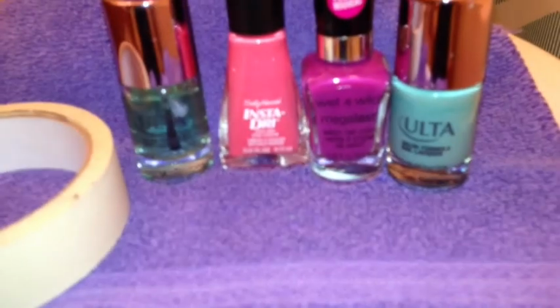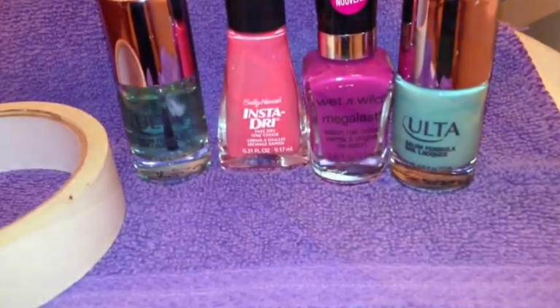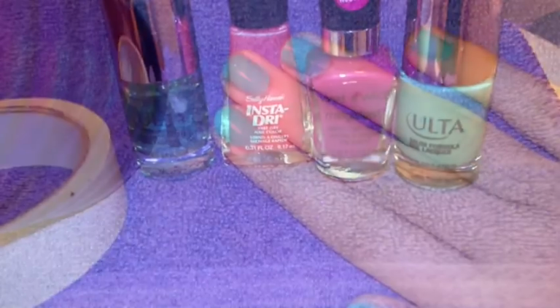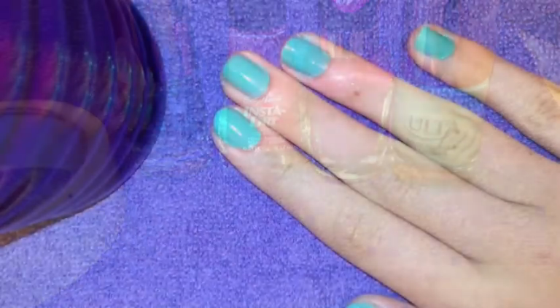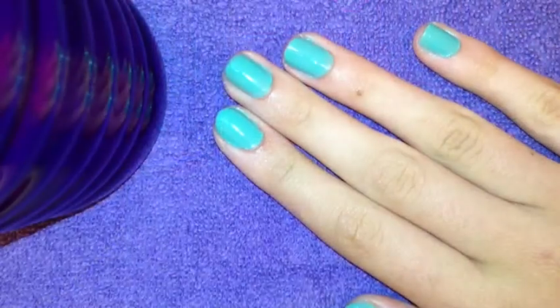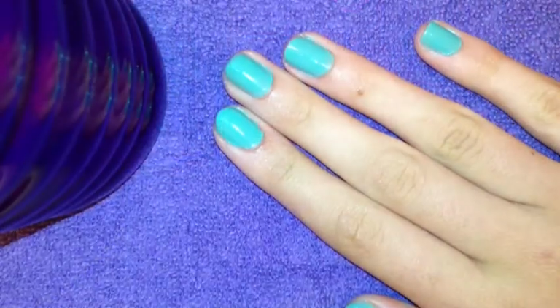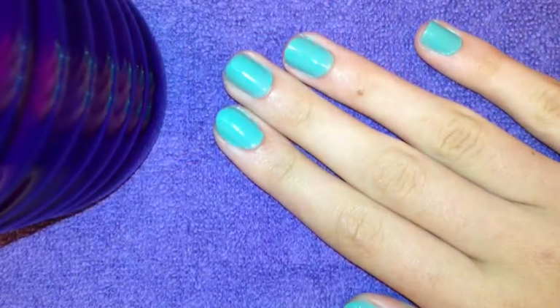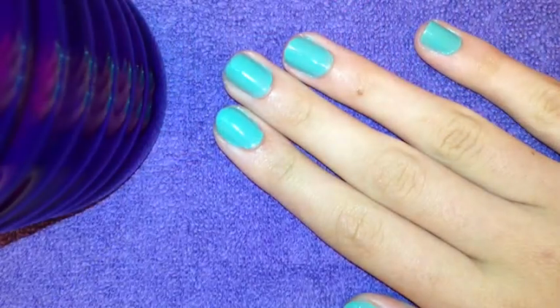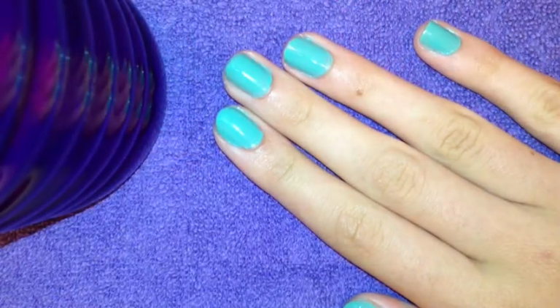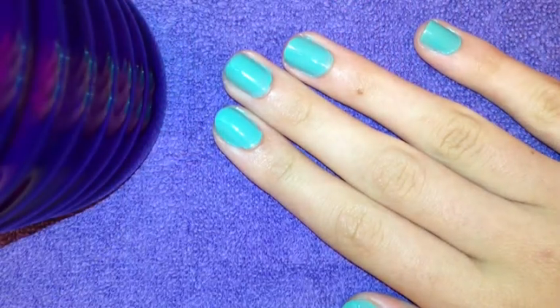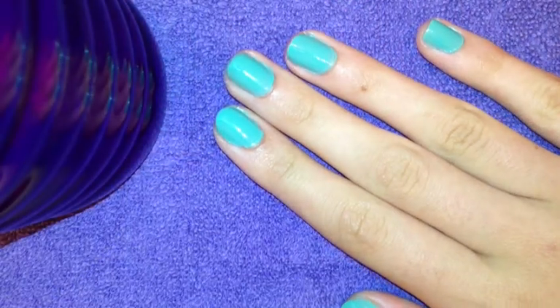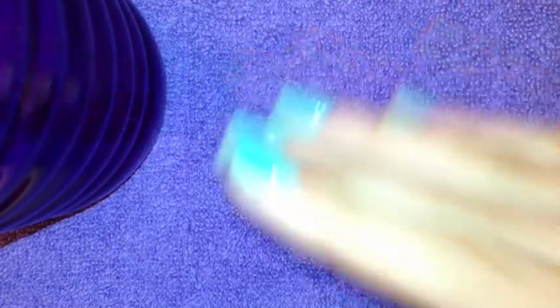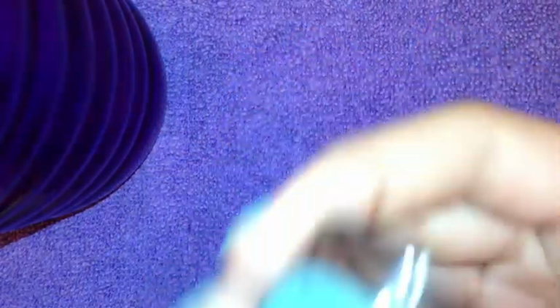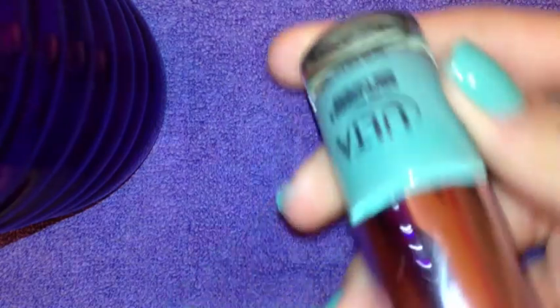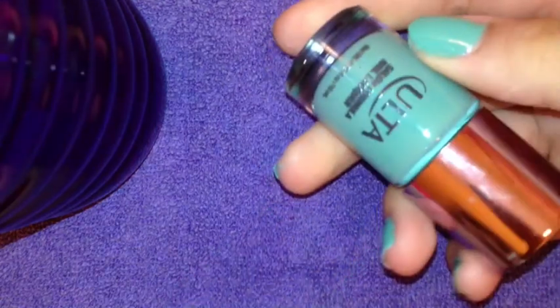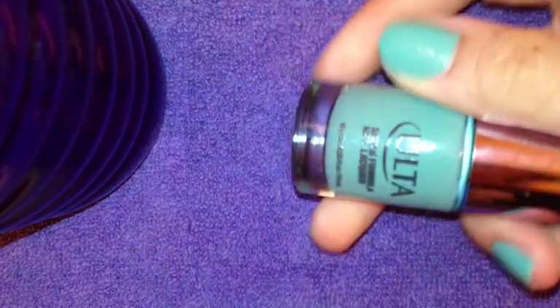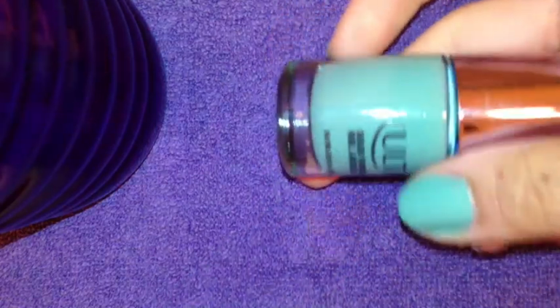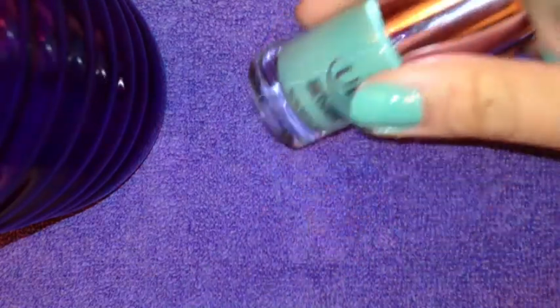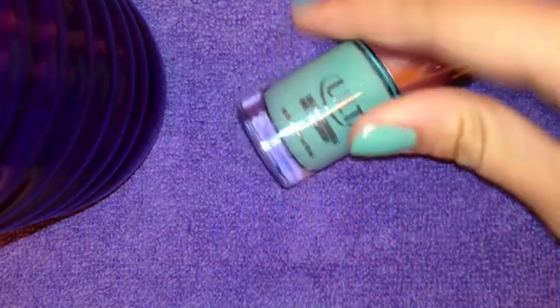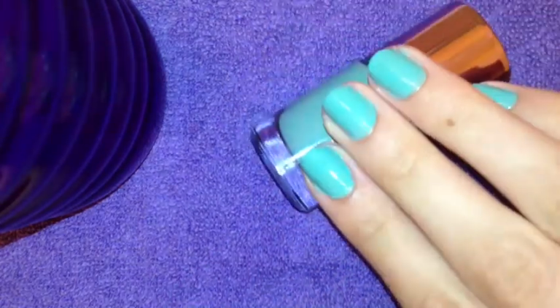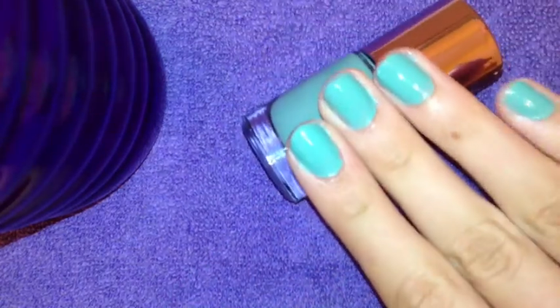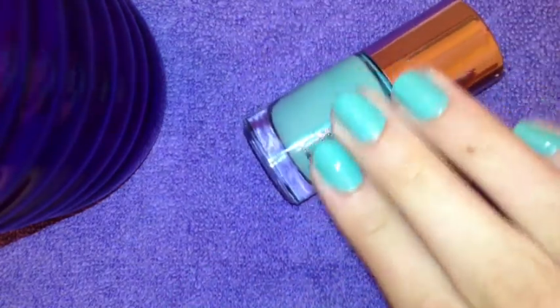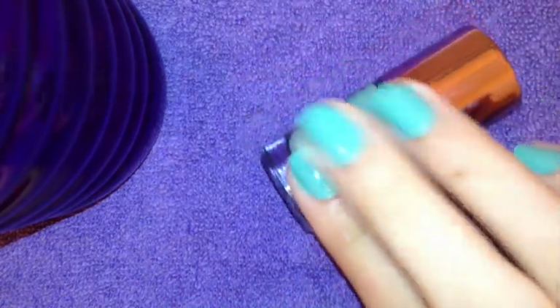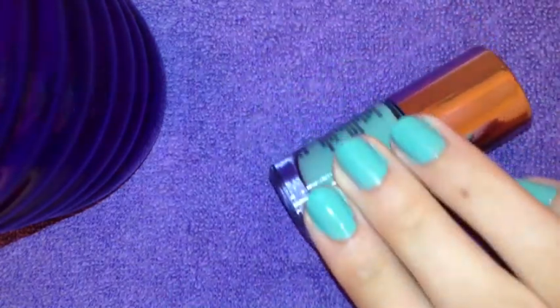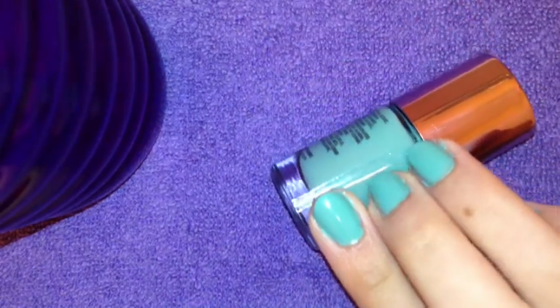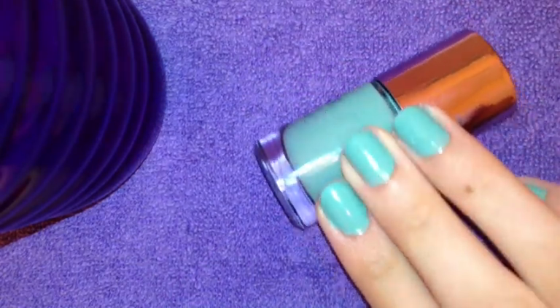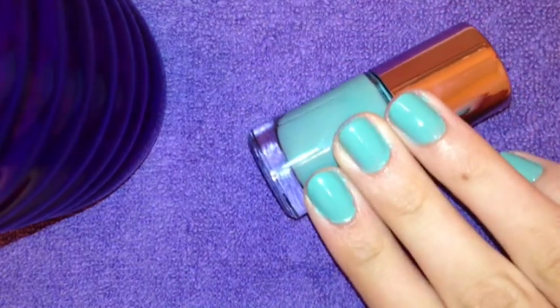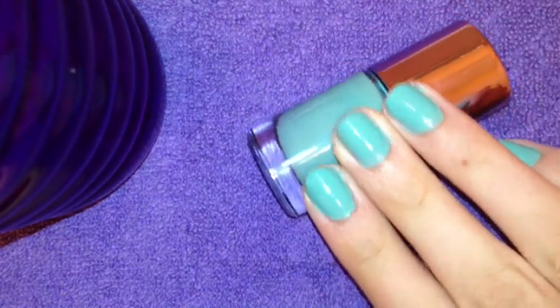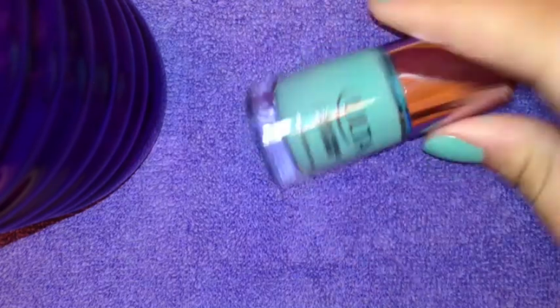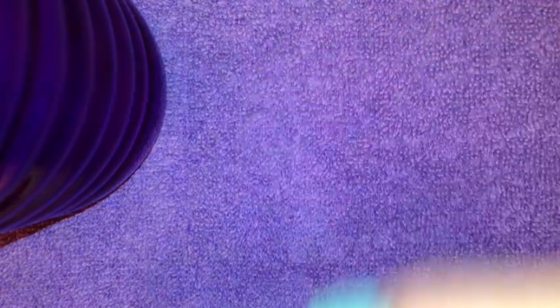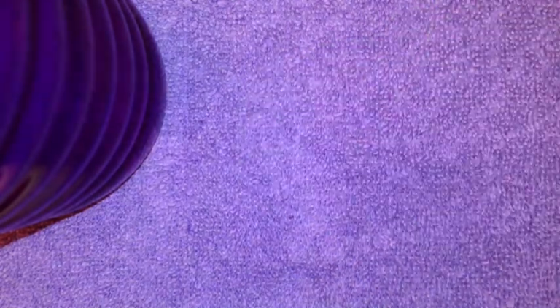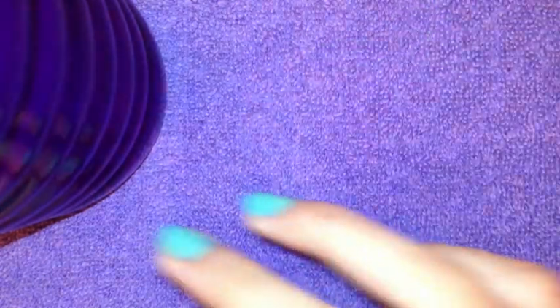So let's begin! Starting off with my nails painted two coats of the mint color from Ulta. I'm using this as my base because I think it's just what looks best.